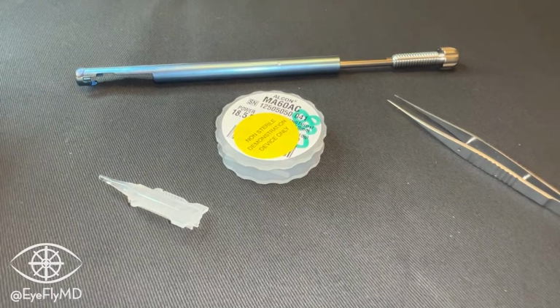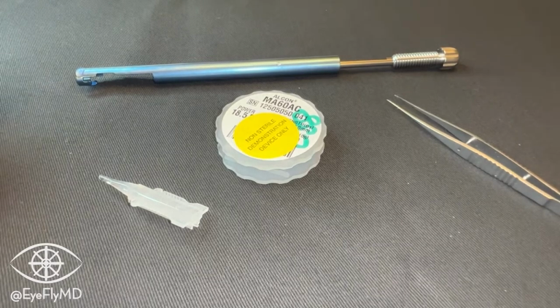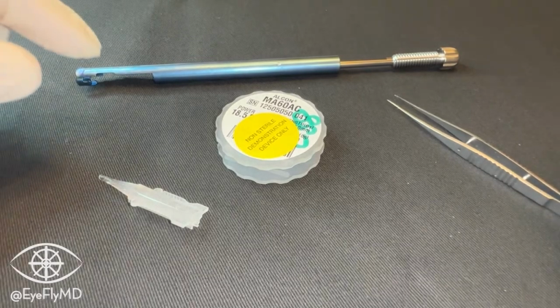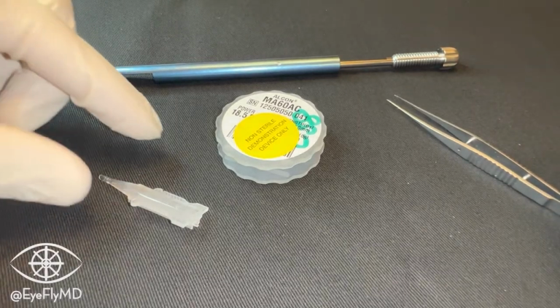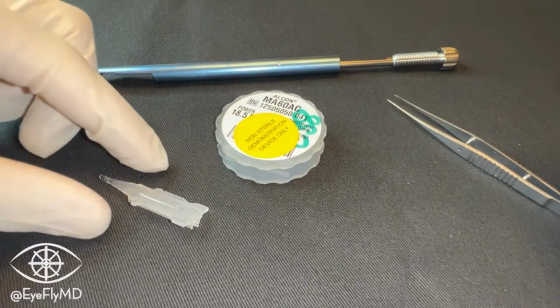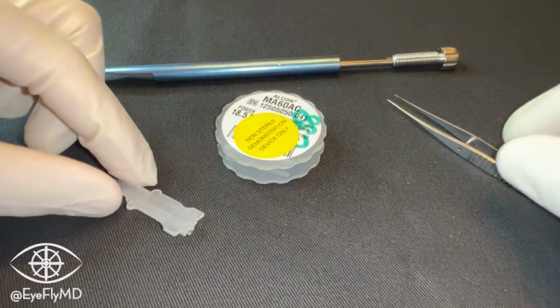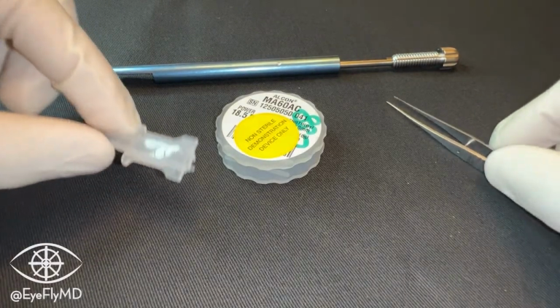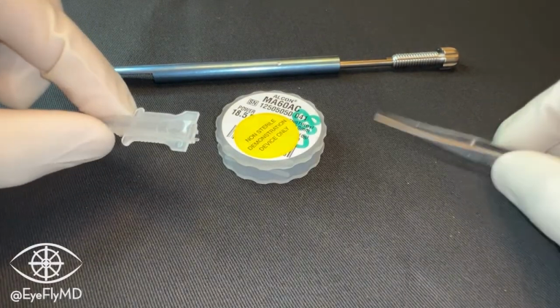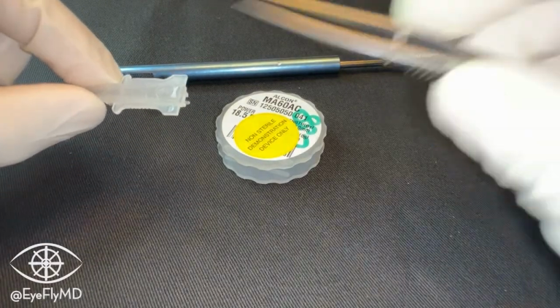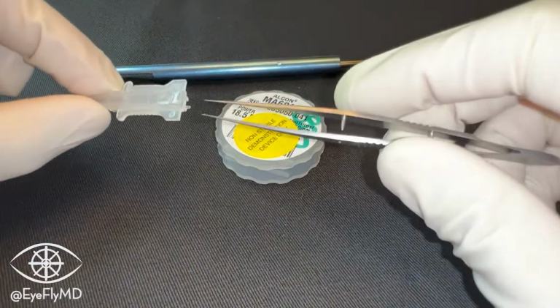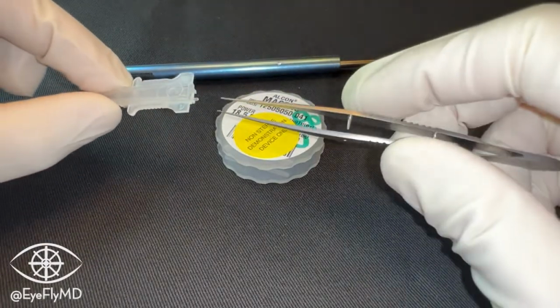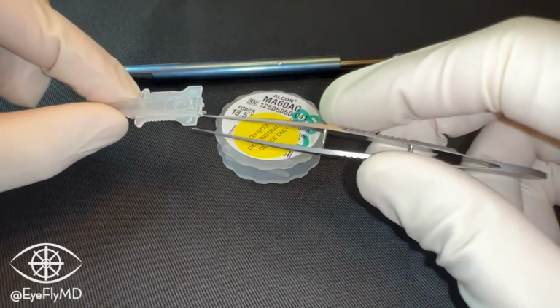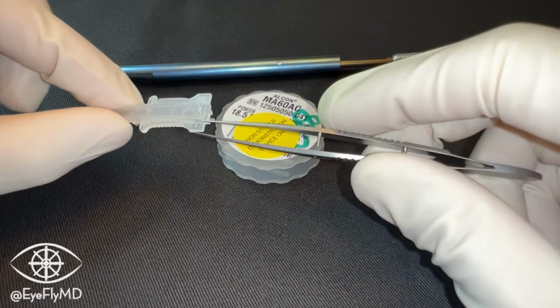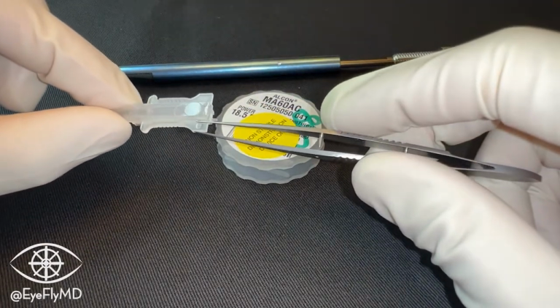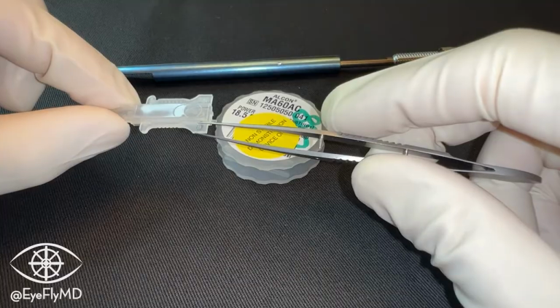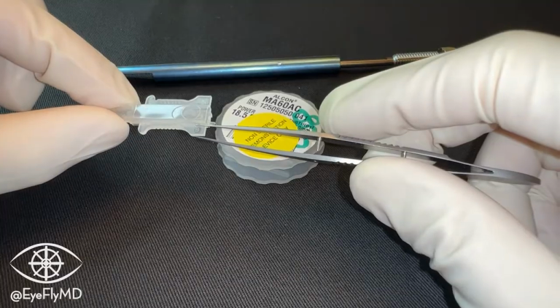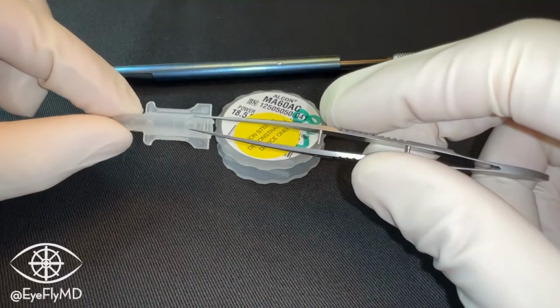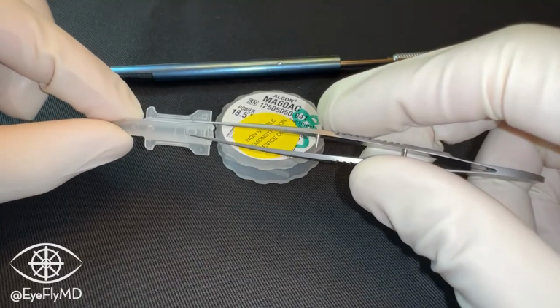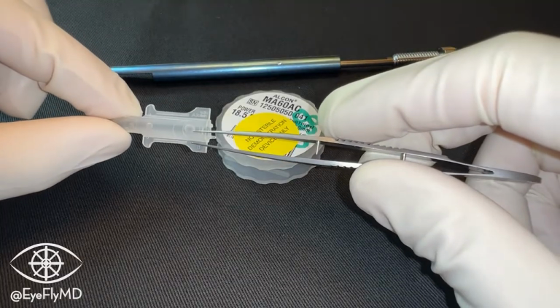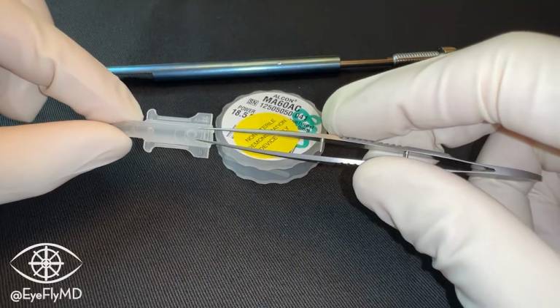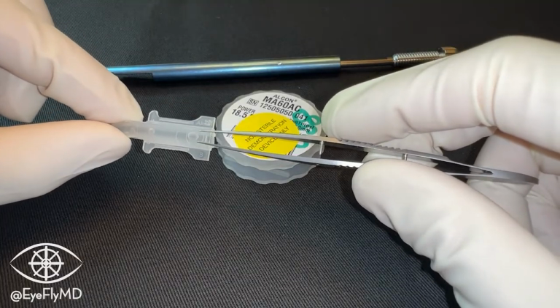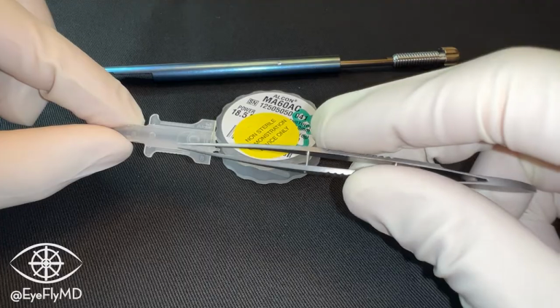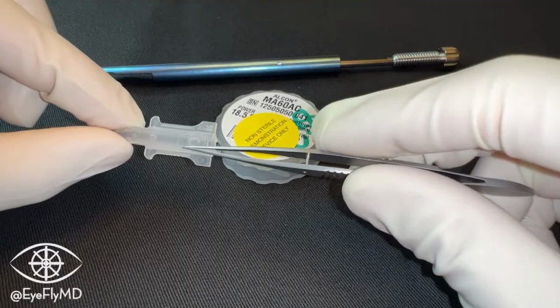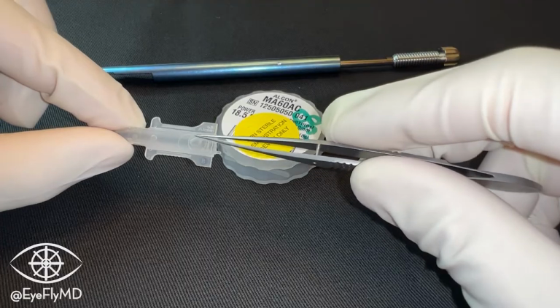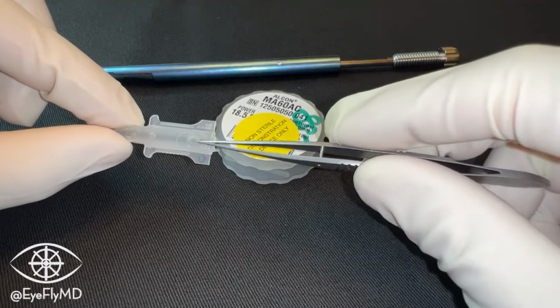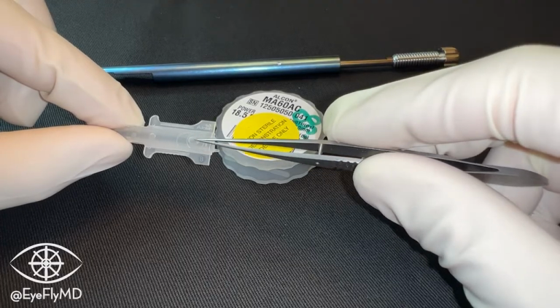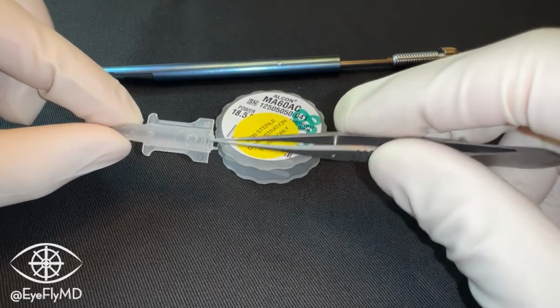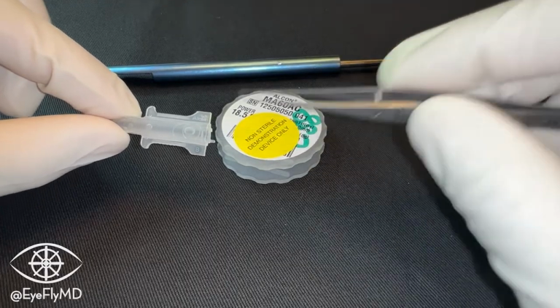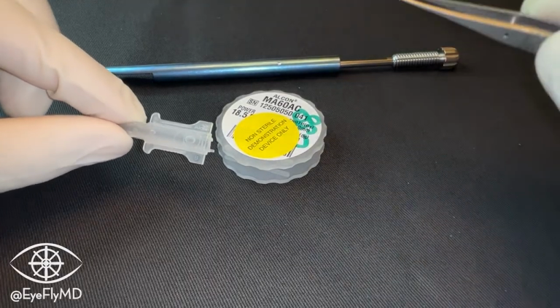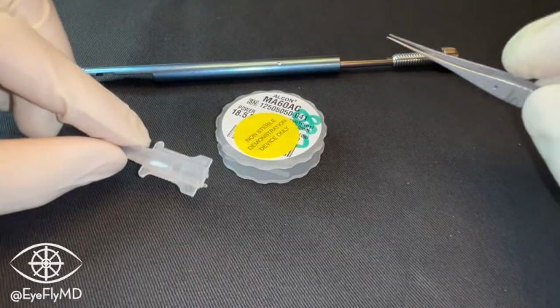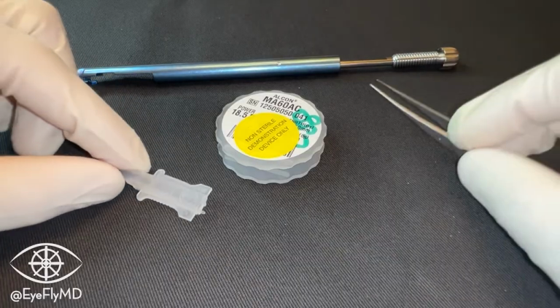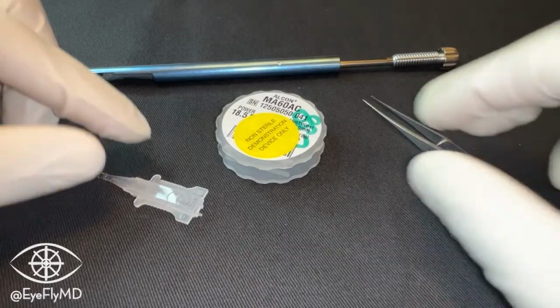Loading a three-piece IOL is very similar with a couple of differences. We'll usually be using a B cartridge — B for big — and we can still see our reminder for orientation of the IOL on the cartridge here.